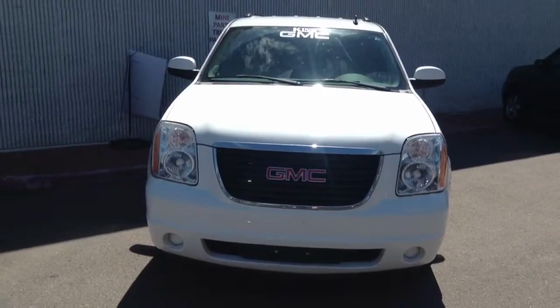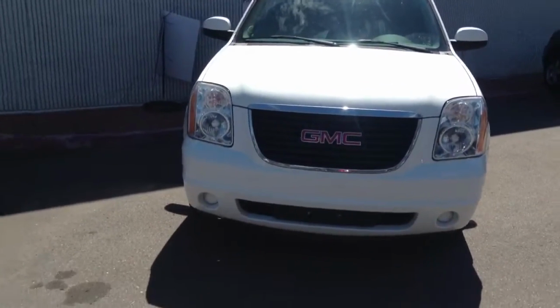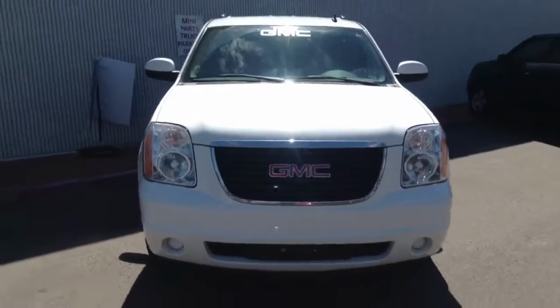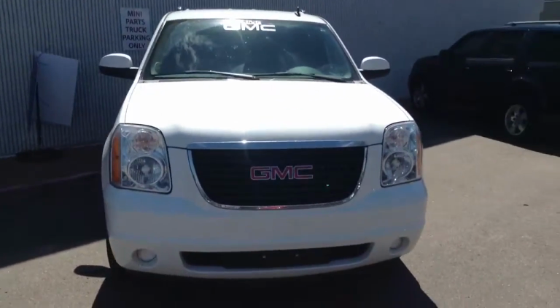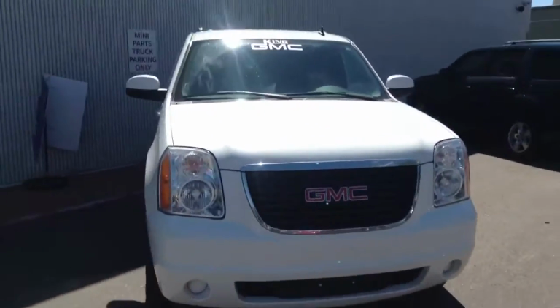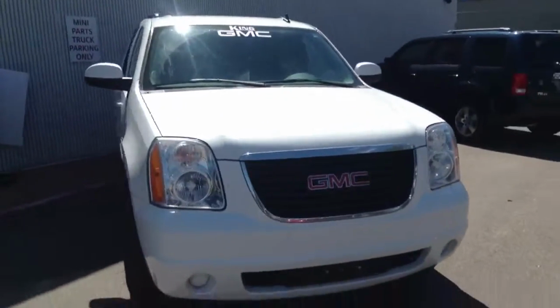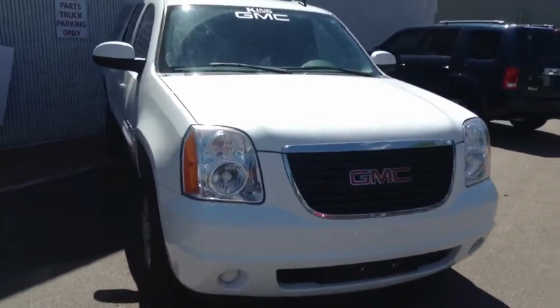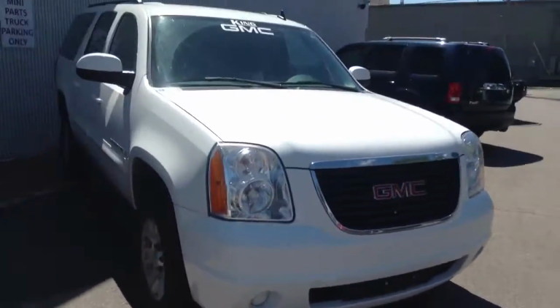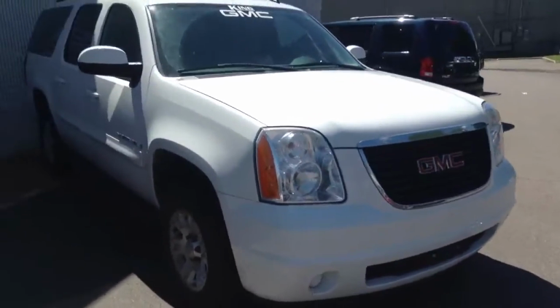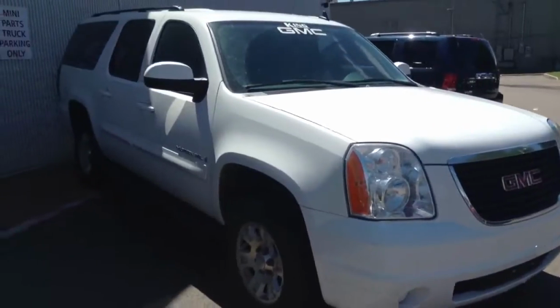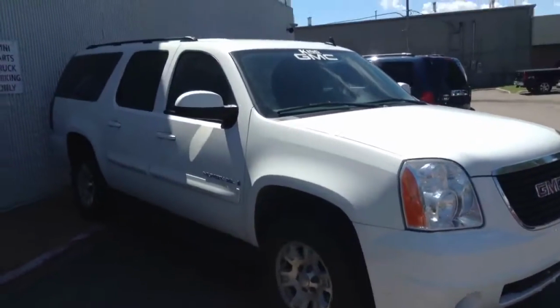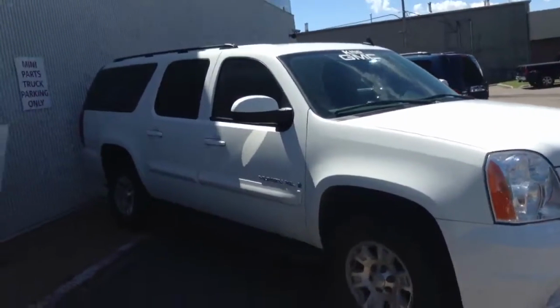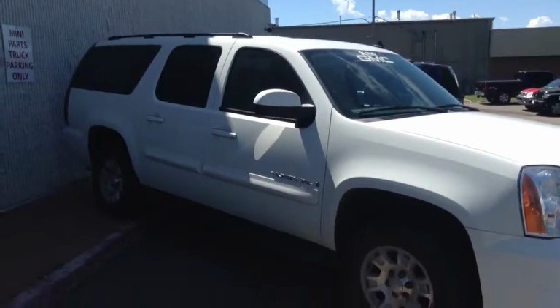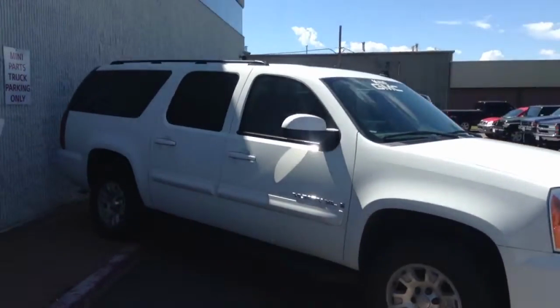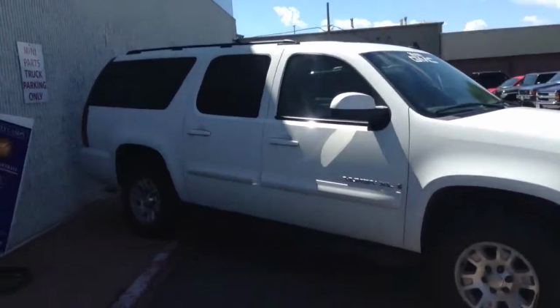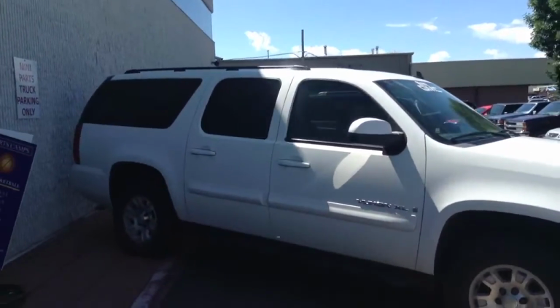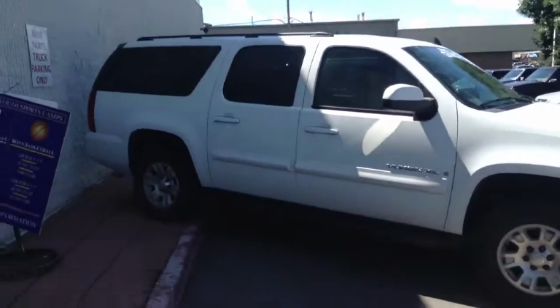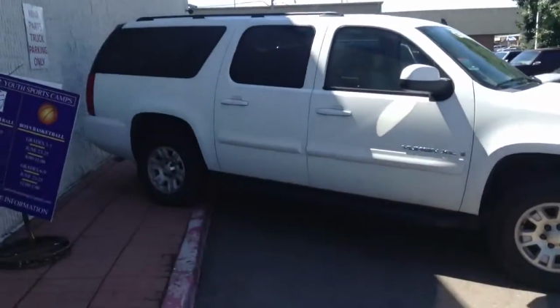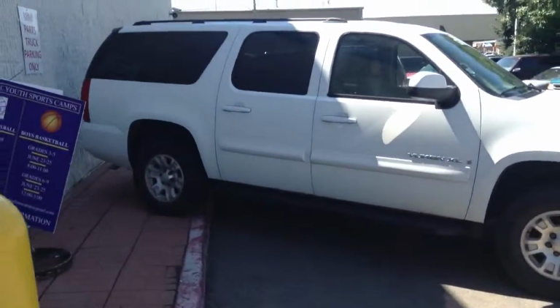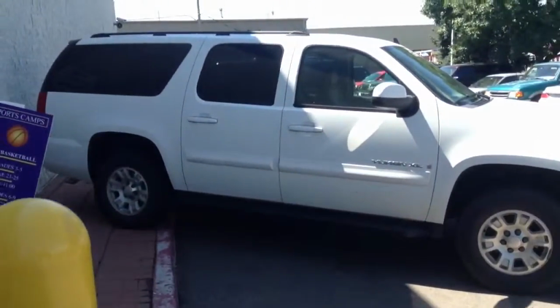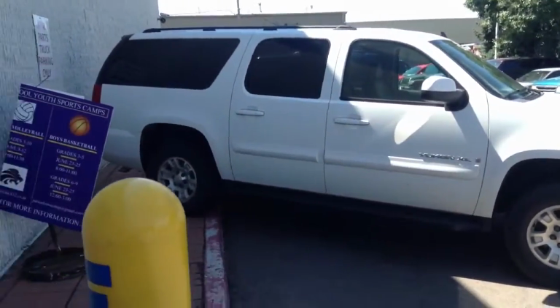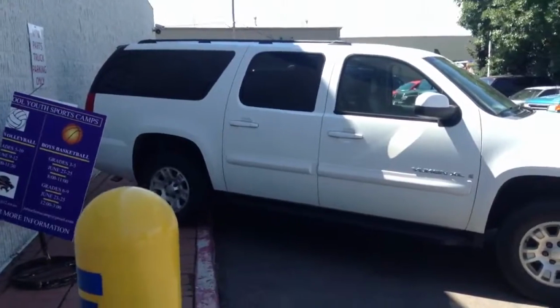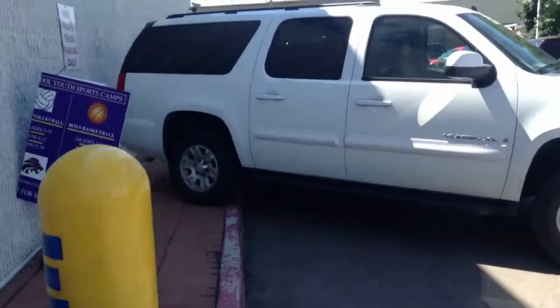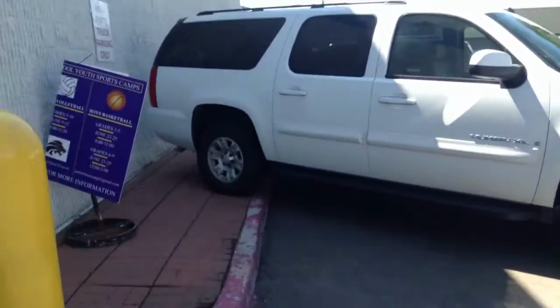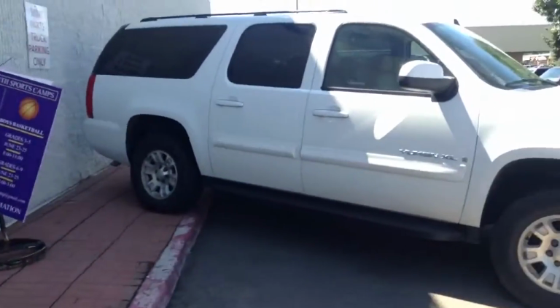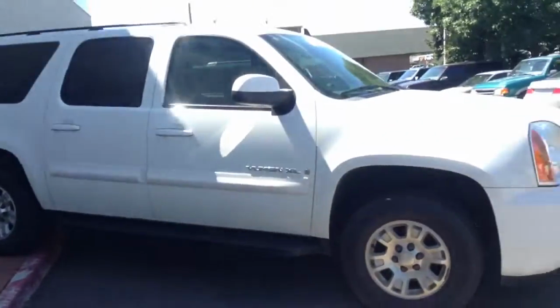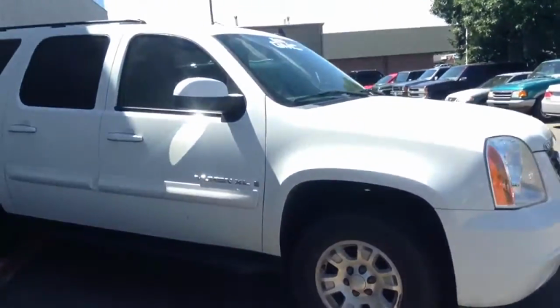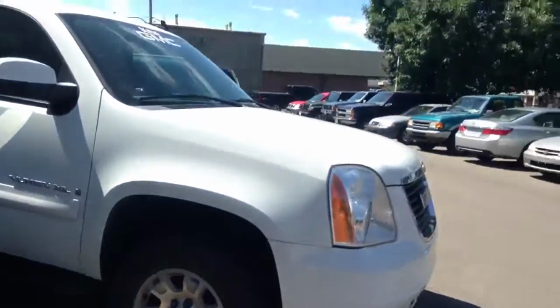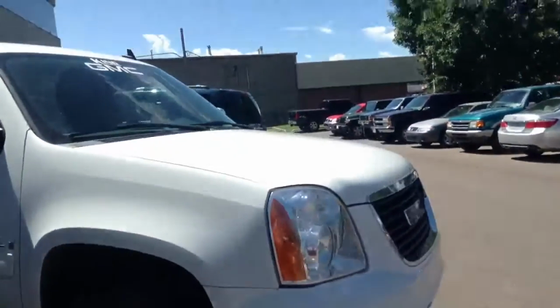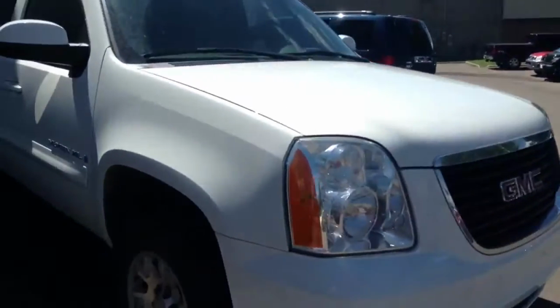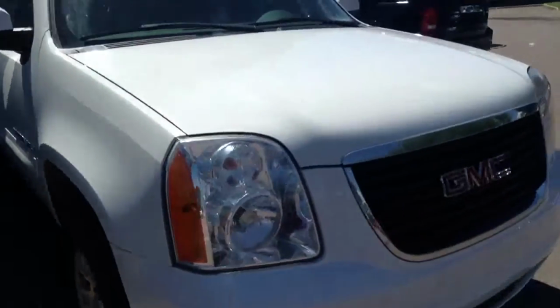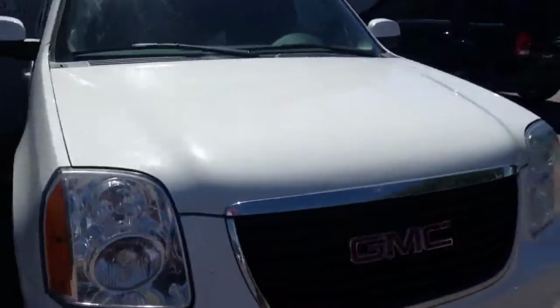Alright, Nathan, this is our 2008 GMC Yukon XL. It just came into the inventory, so I have not had a chance to go through its inspections just yet. And it is locked up, so I cannot get into it — I do apologize for that.